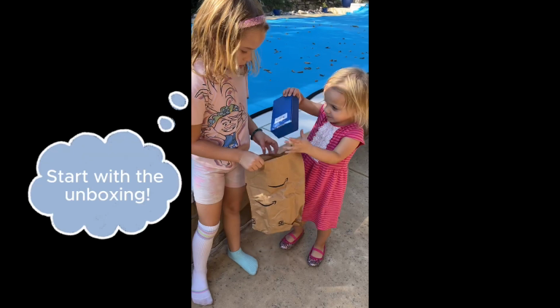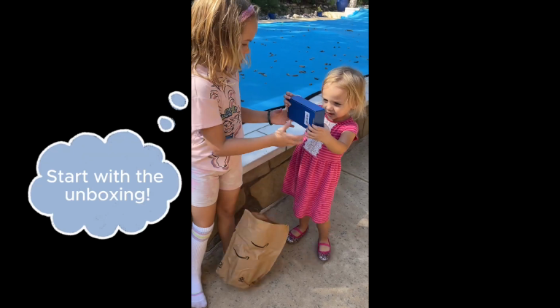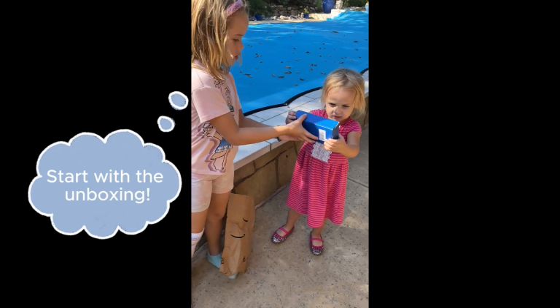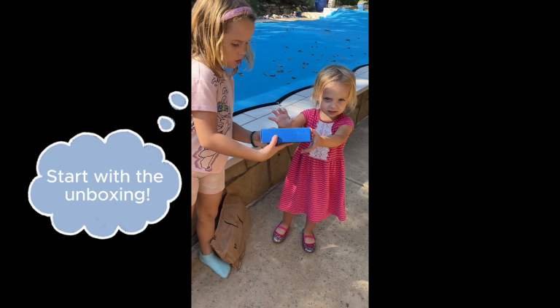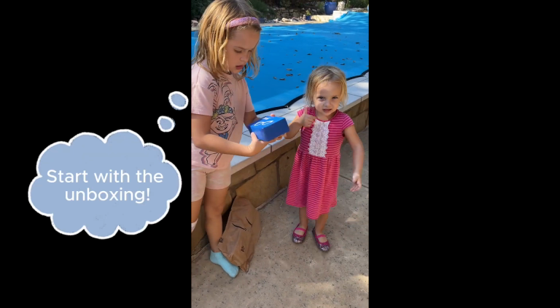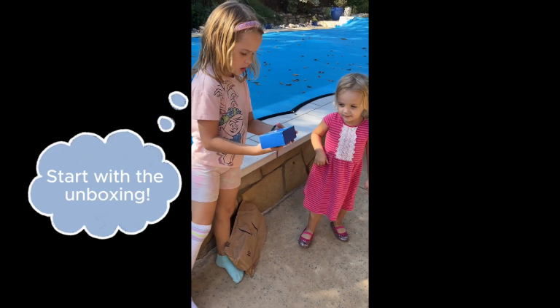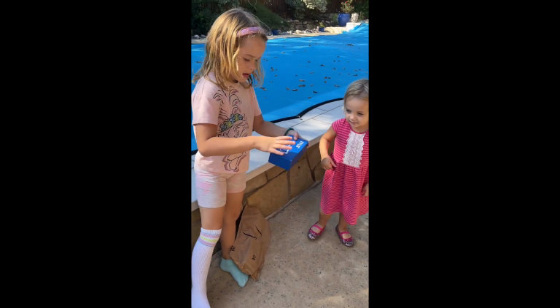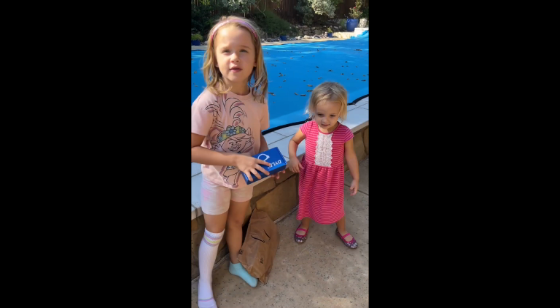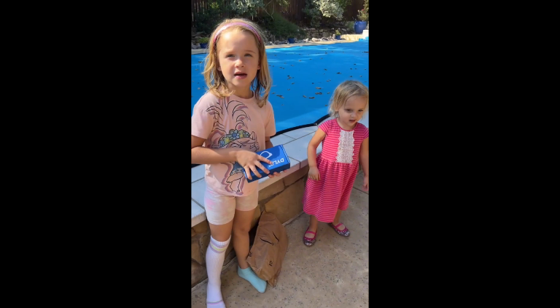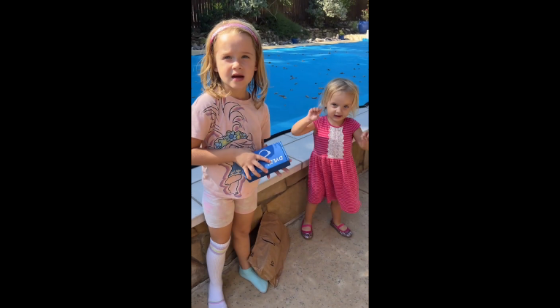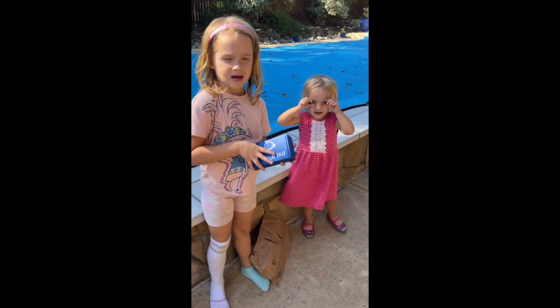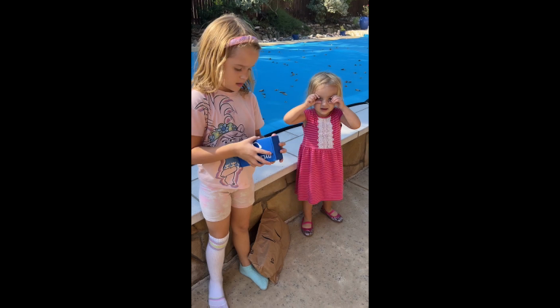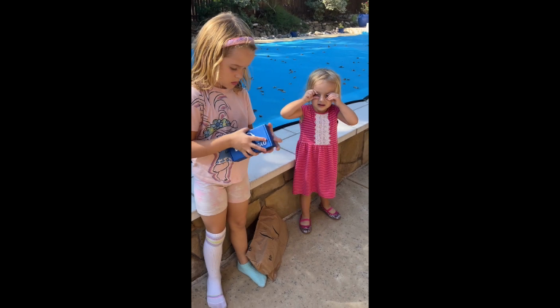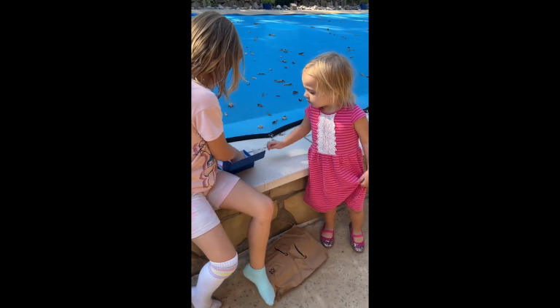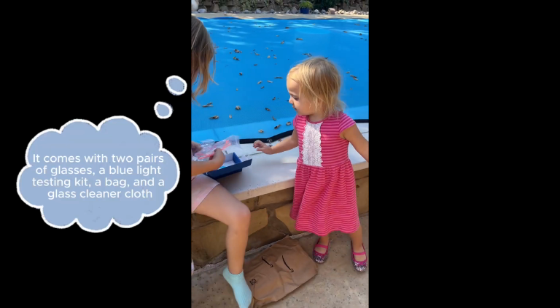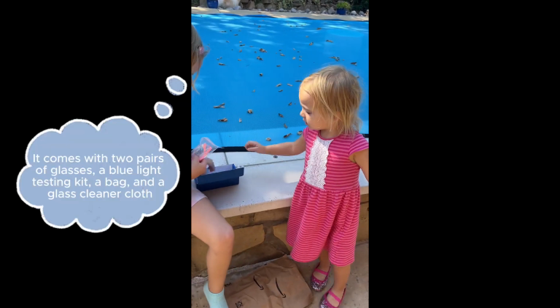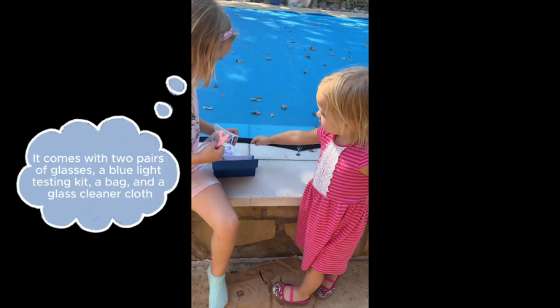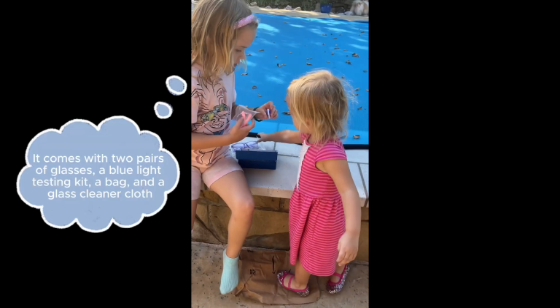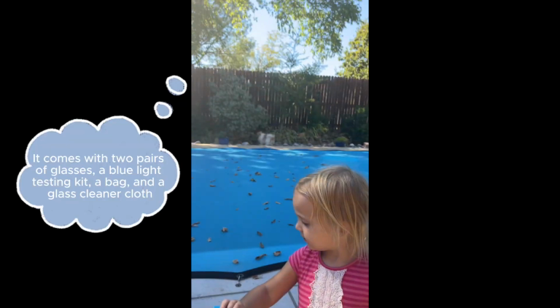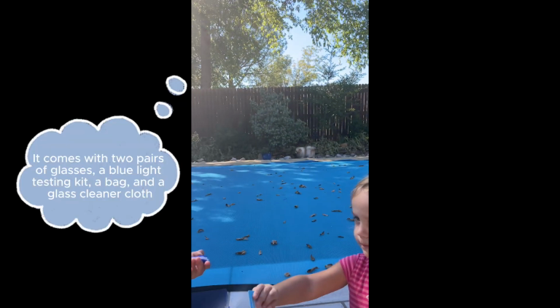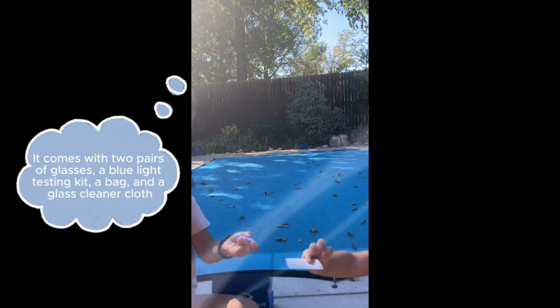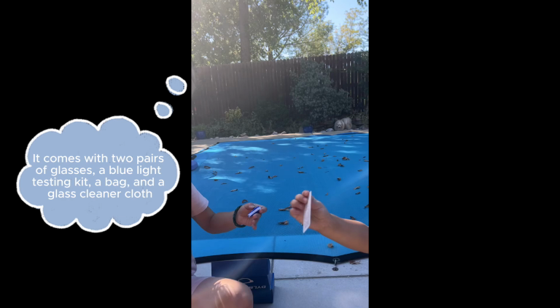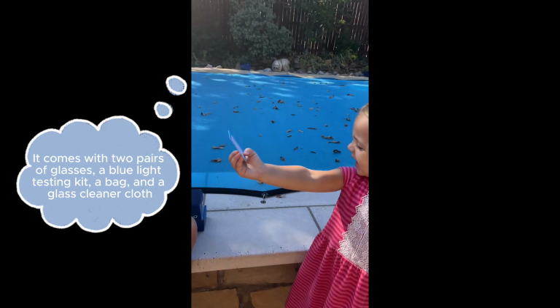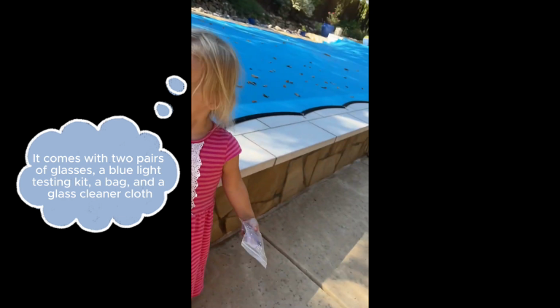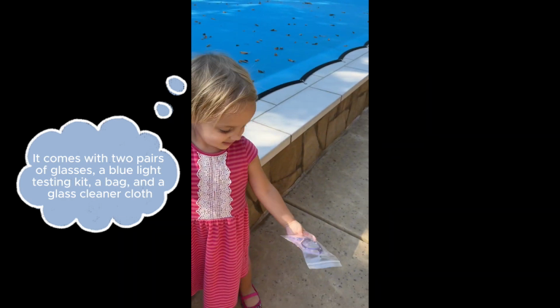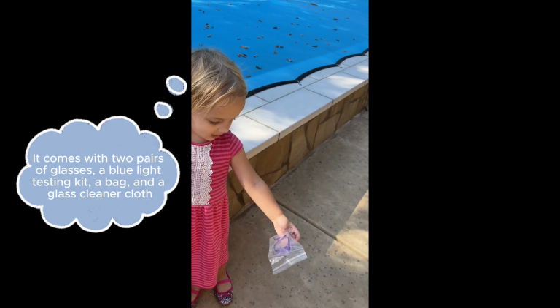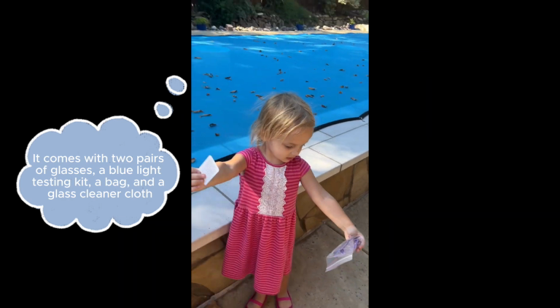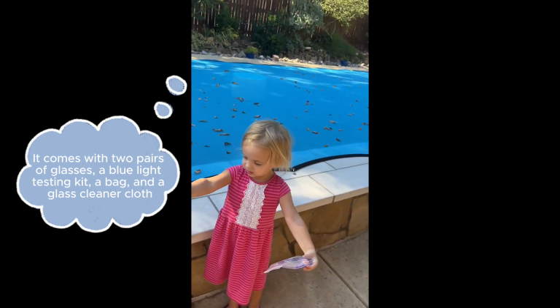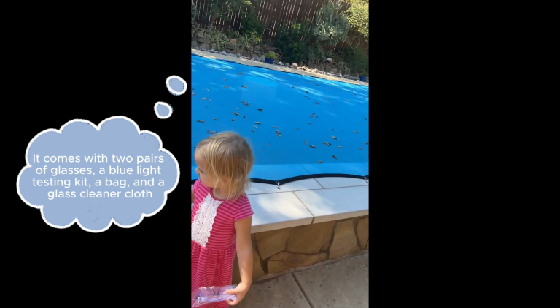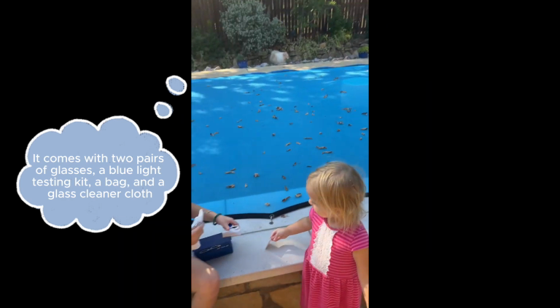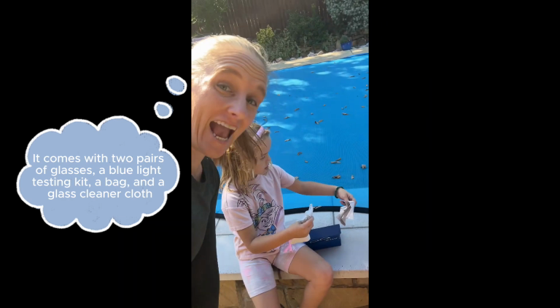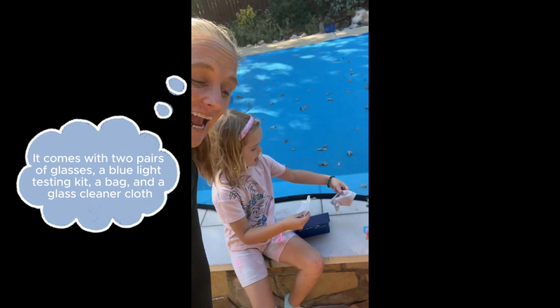I have a package of glasses. Glasses? There should be two pairs. Those are your blue light glasses that you wanted. You found a card? Mommy, there's two little bags.